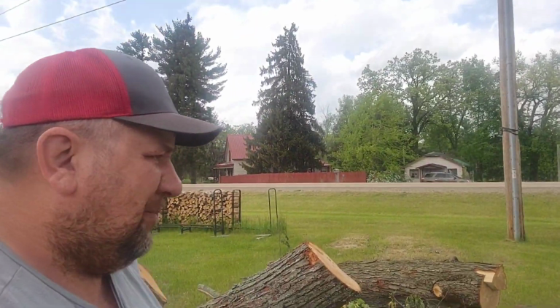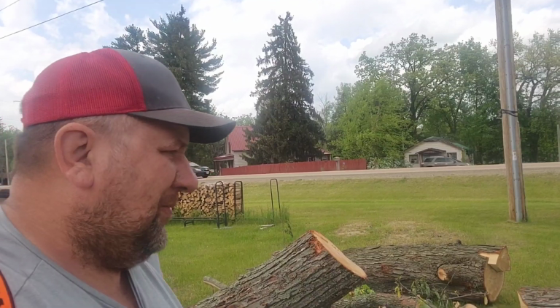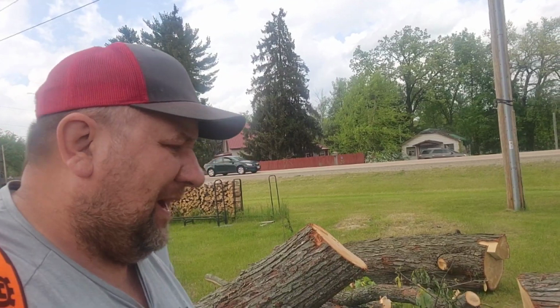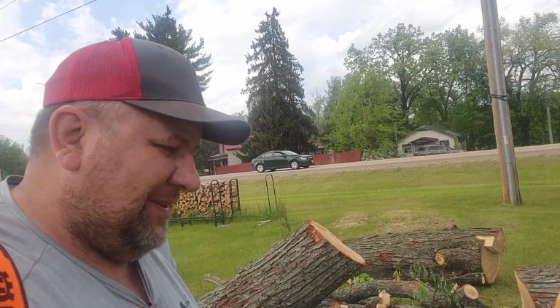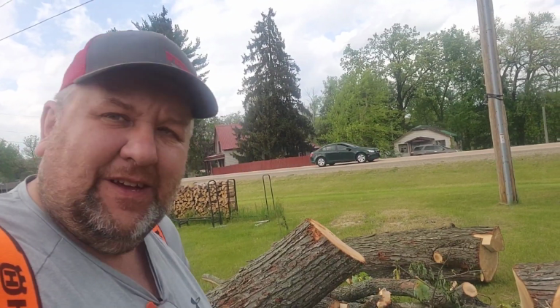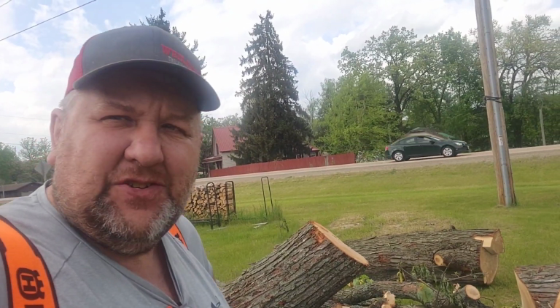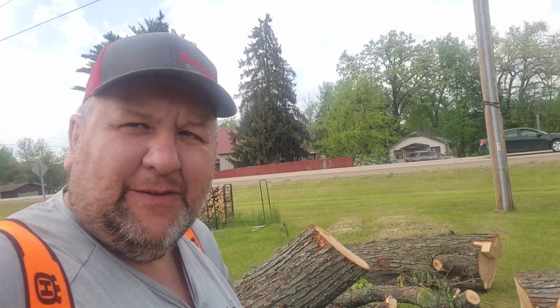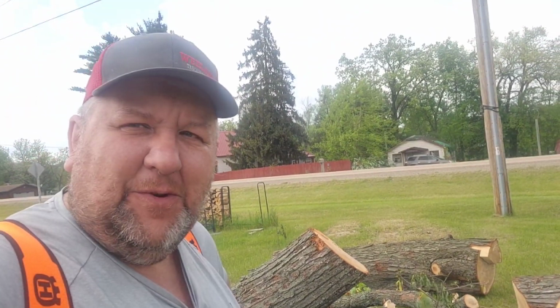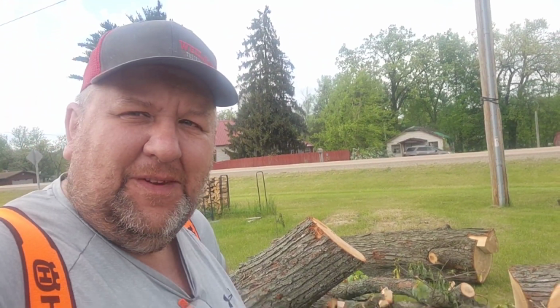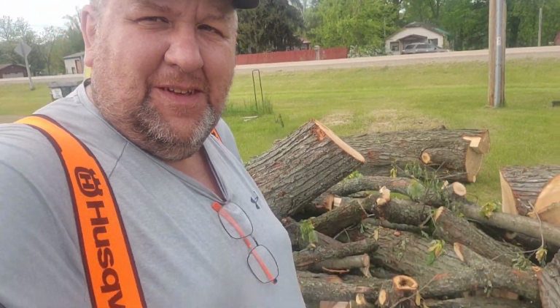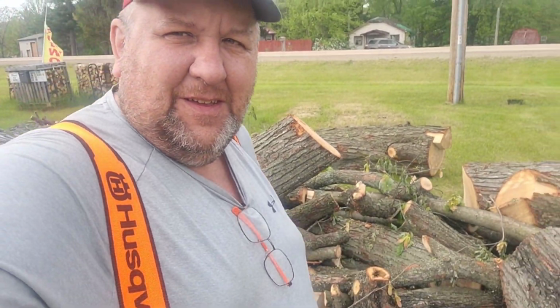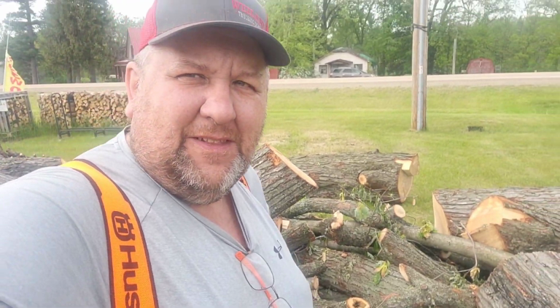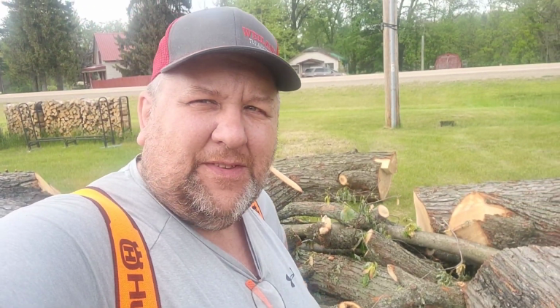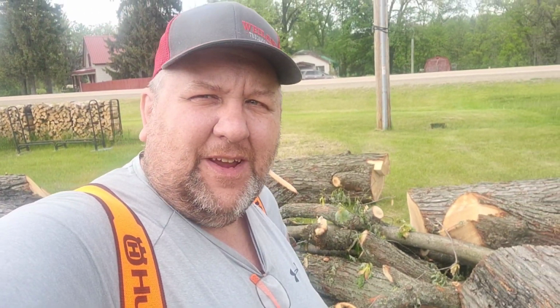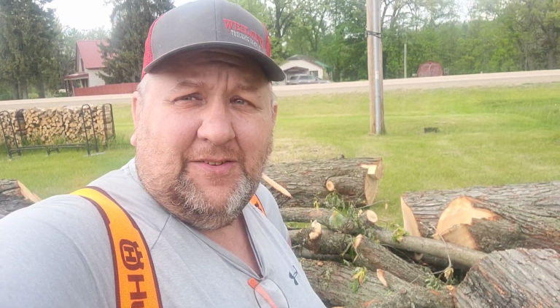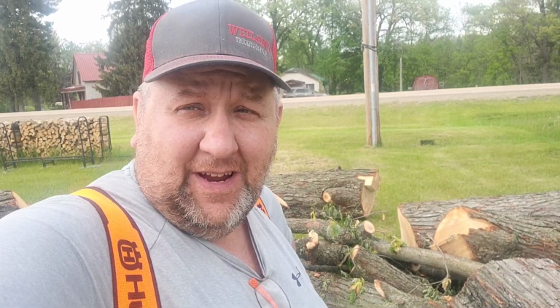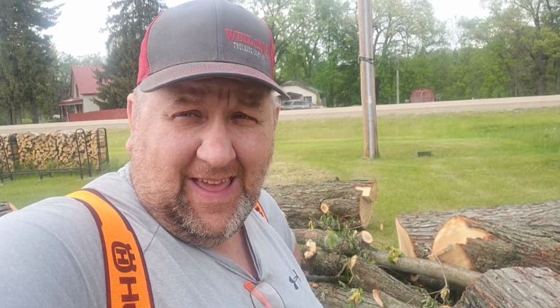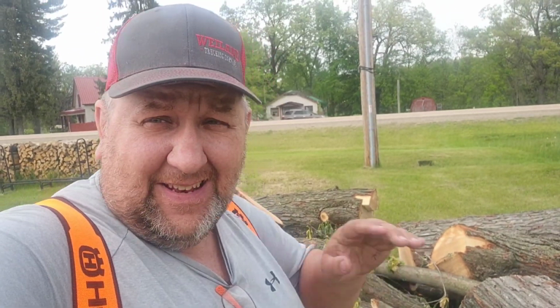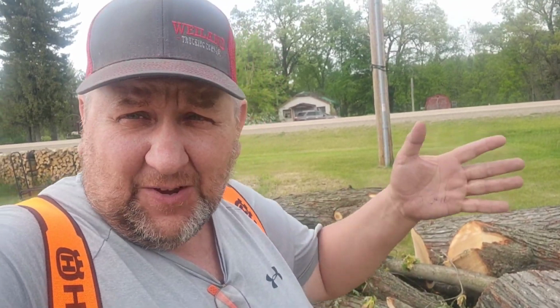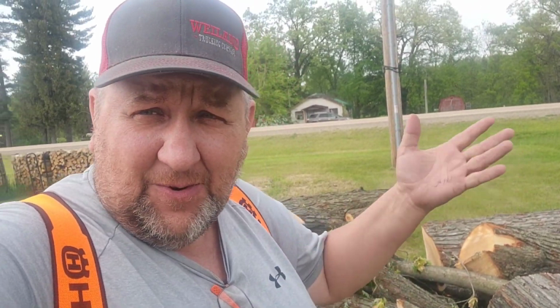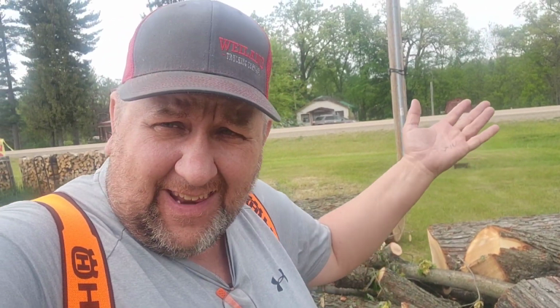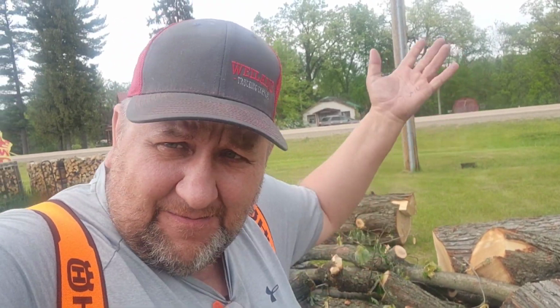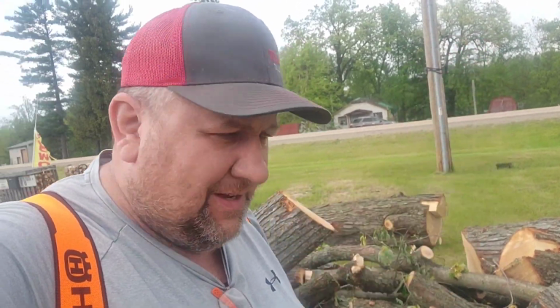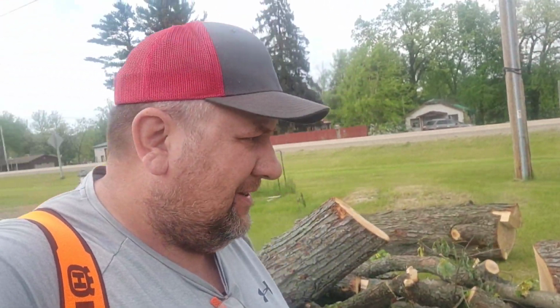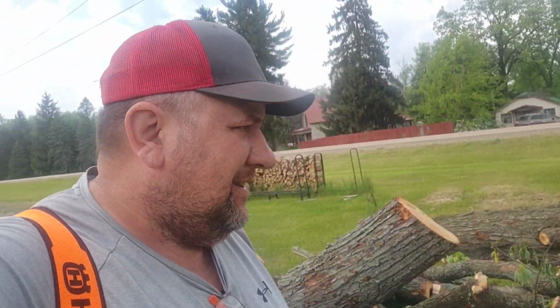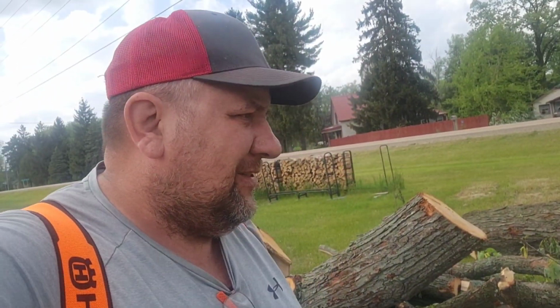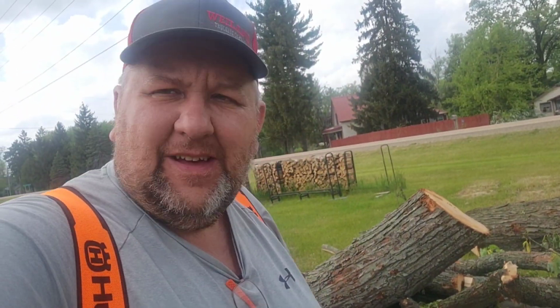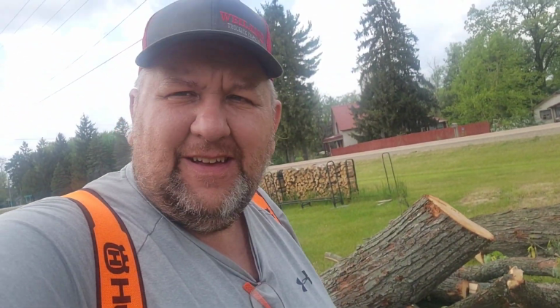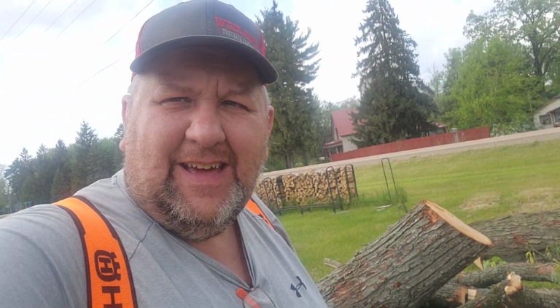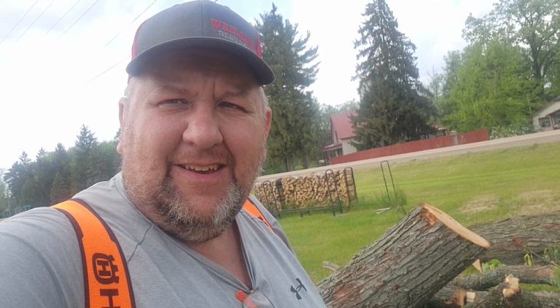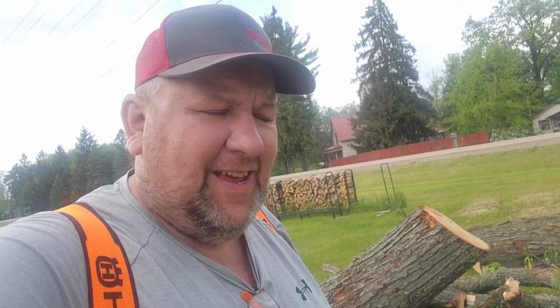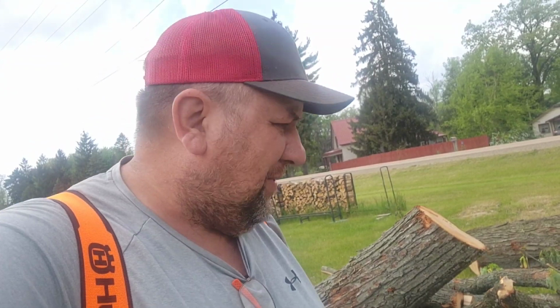A lot of people wouldn't bother with this tree surface wood, but the price is right — free. And I didn't have to go anywhere to get it. You really can't complain.